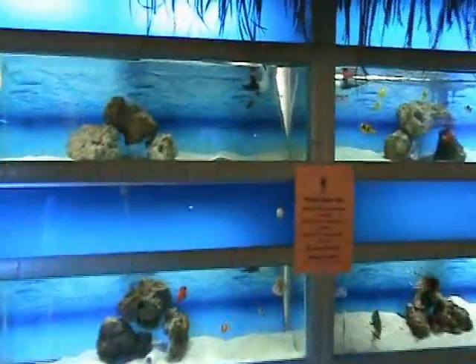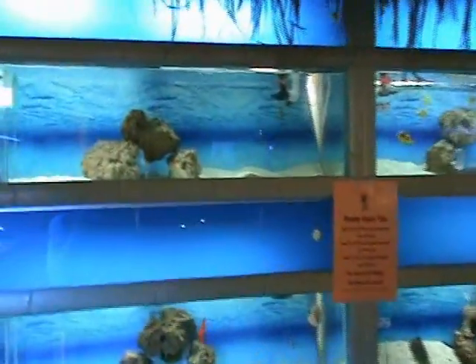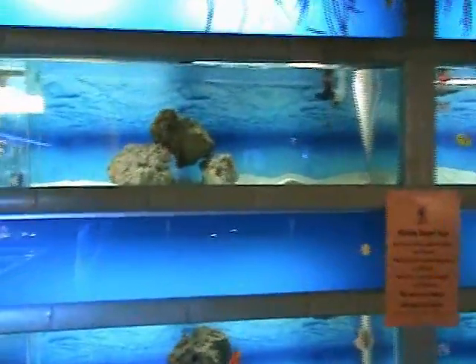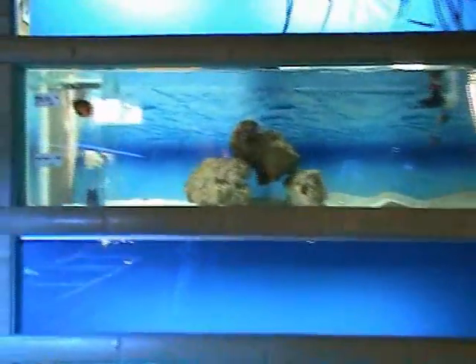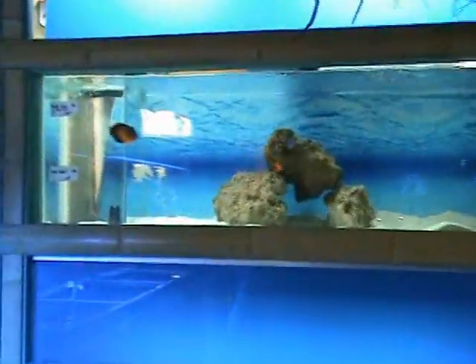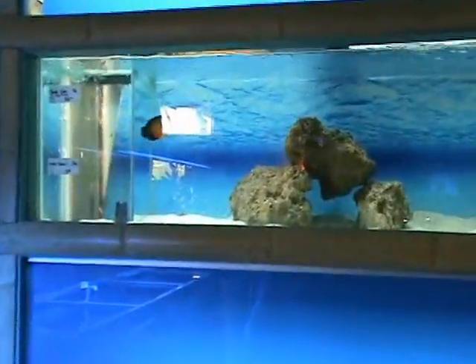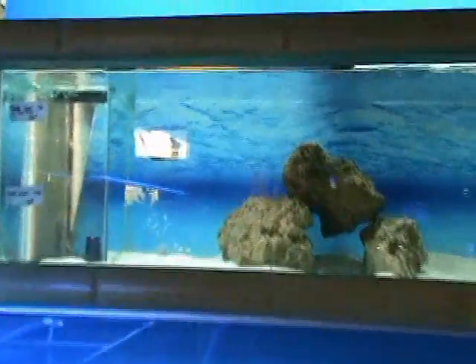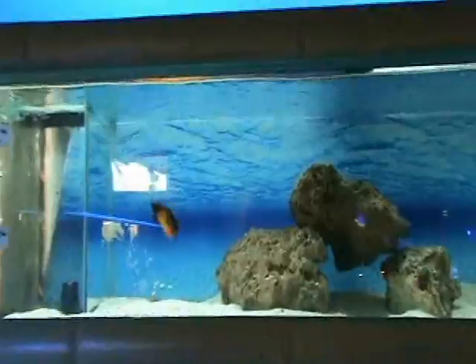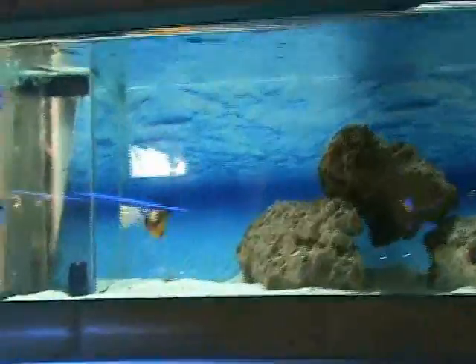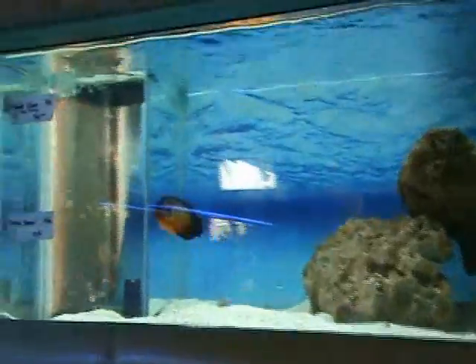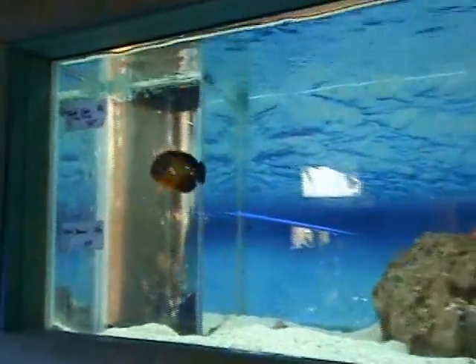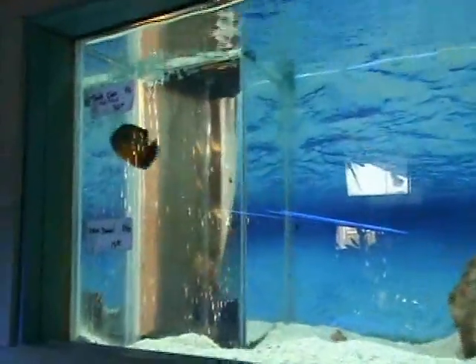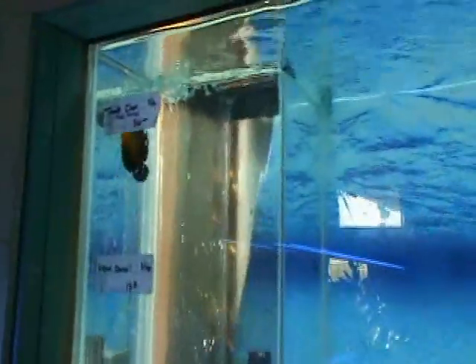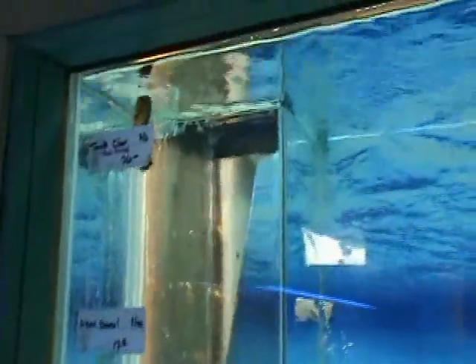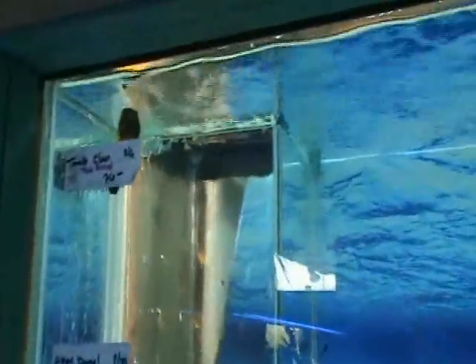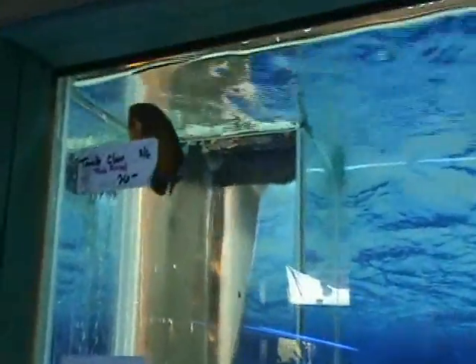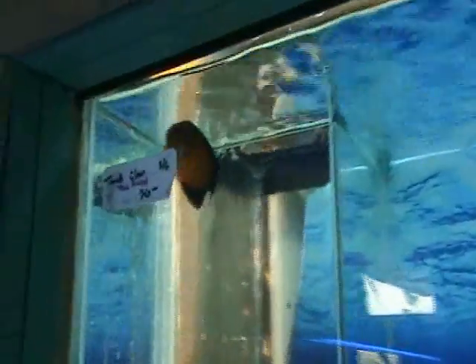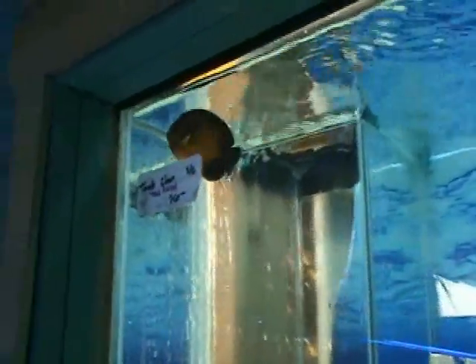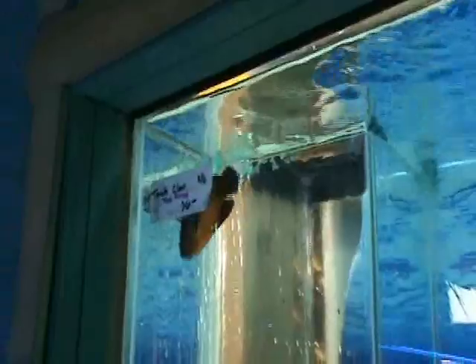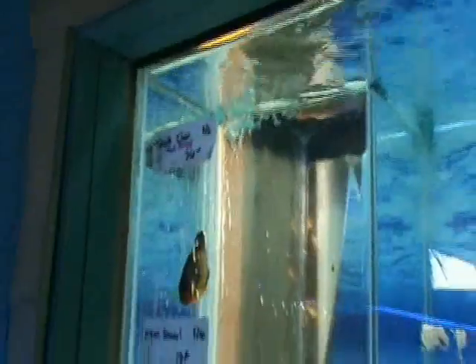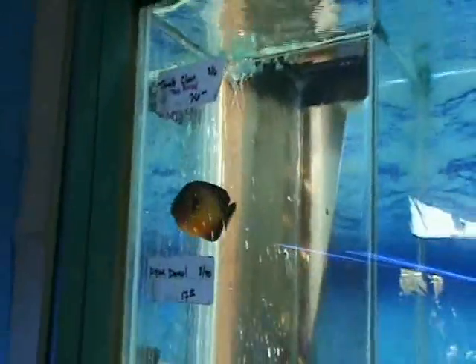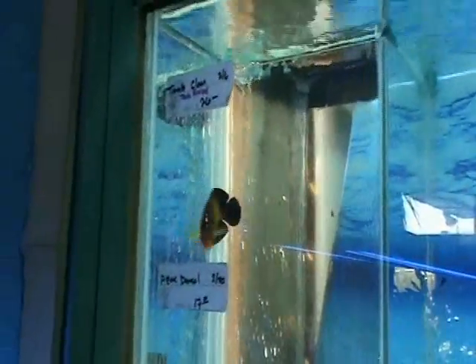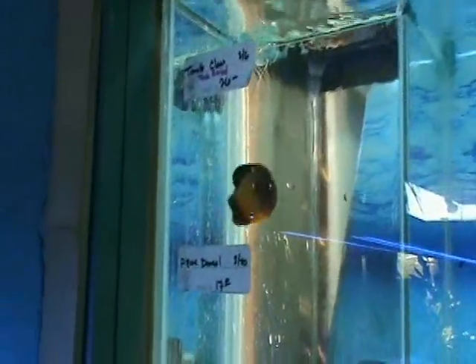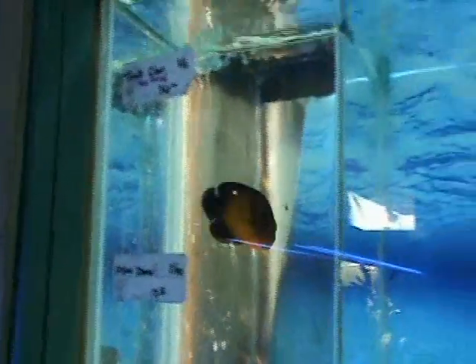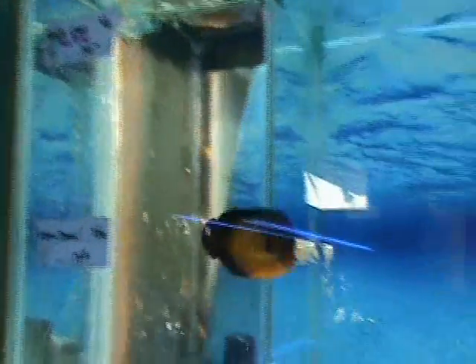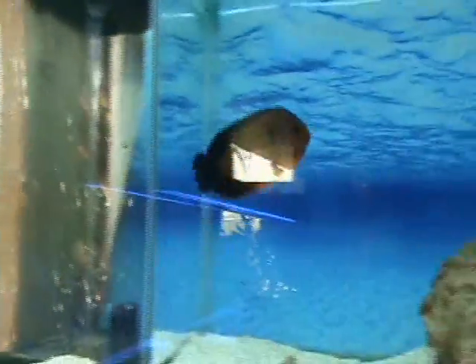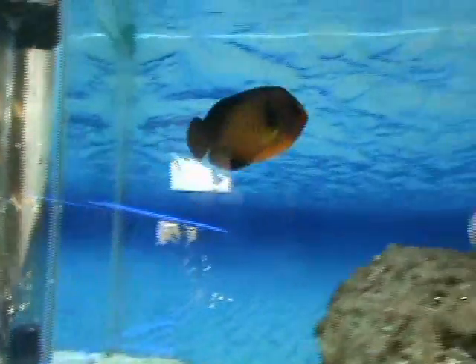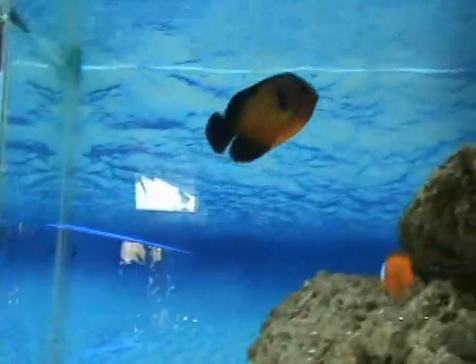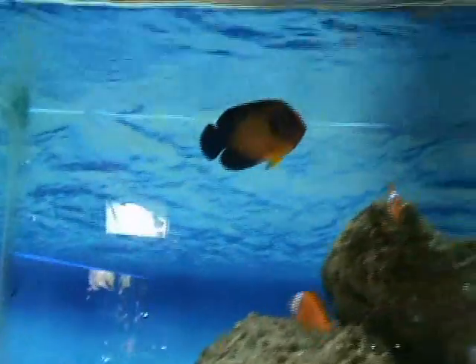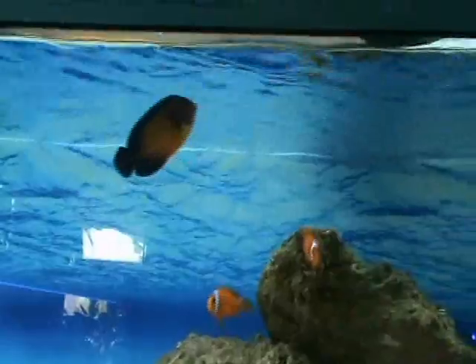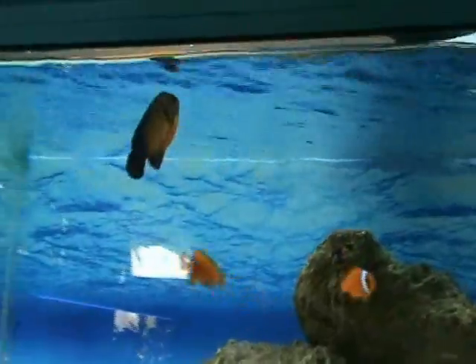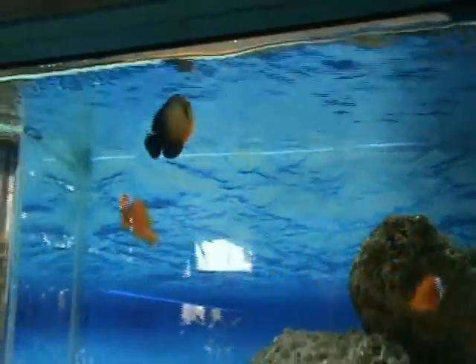Here we've got a beautiful coral beauty angel — good community fish. It's a dwarf angel, about two and a half to three inches, nice size. Does great in a community tank and is normally okay in a reef tank as well.